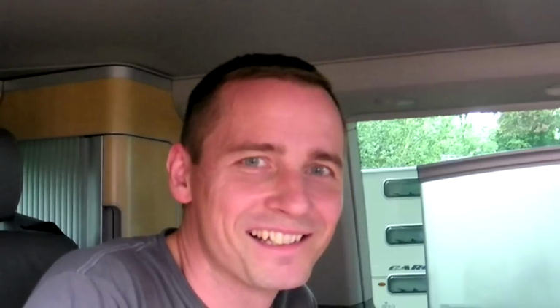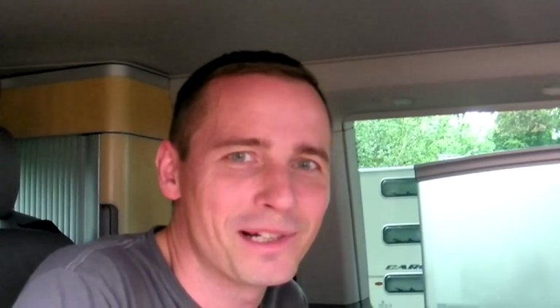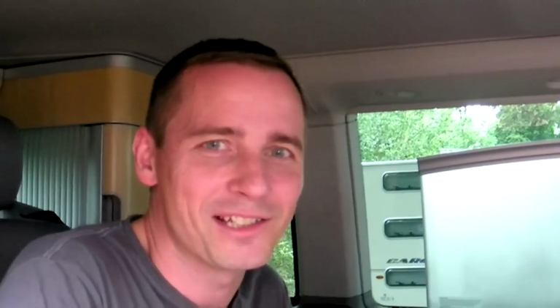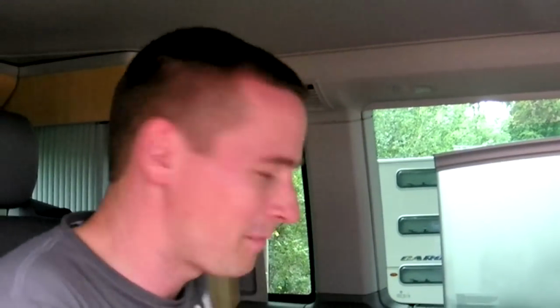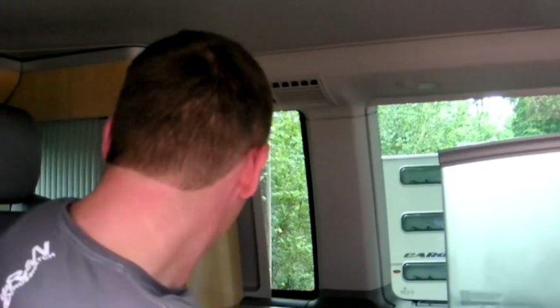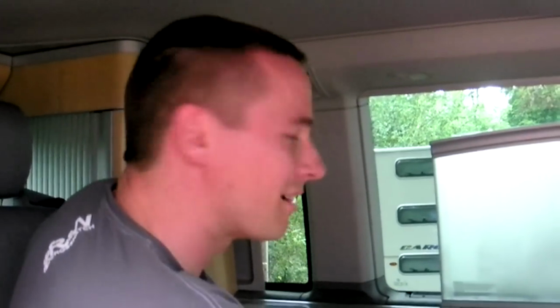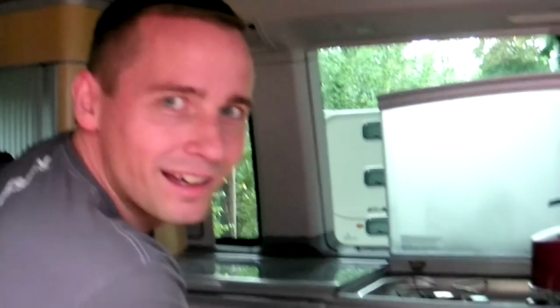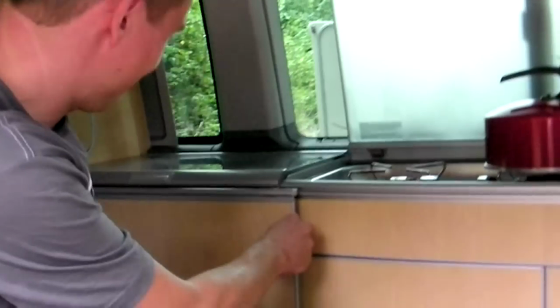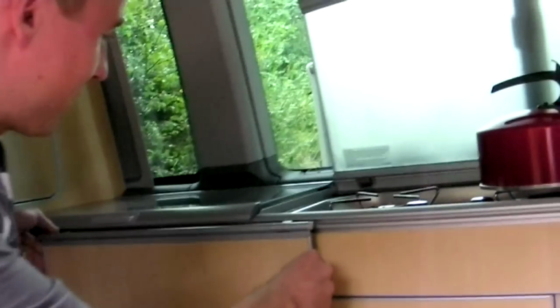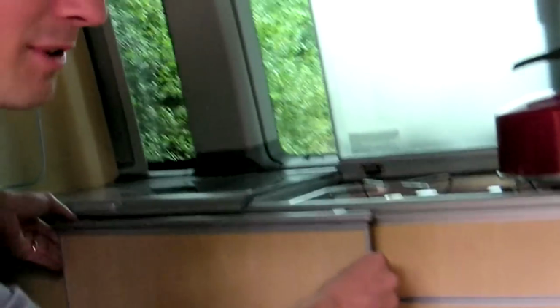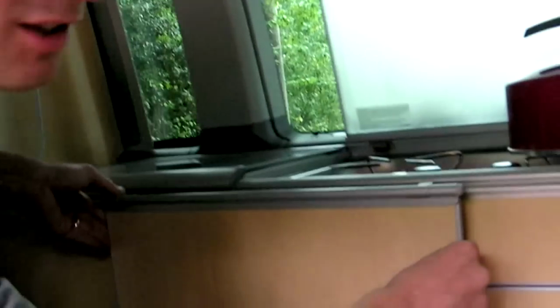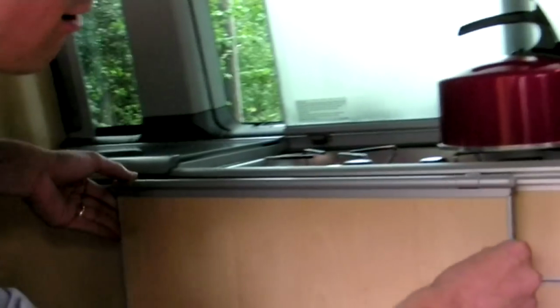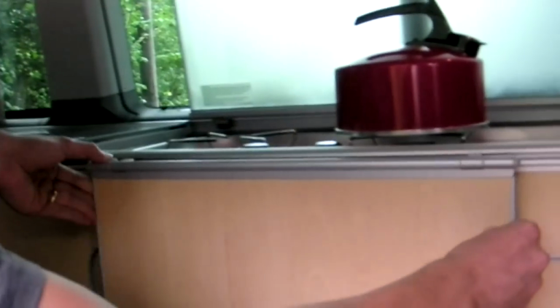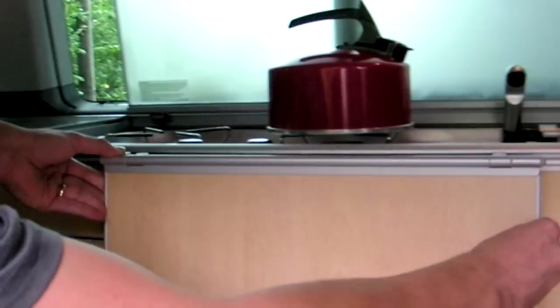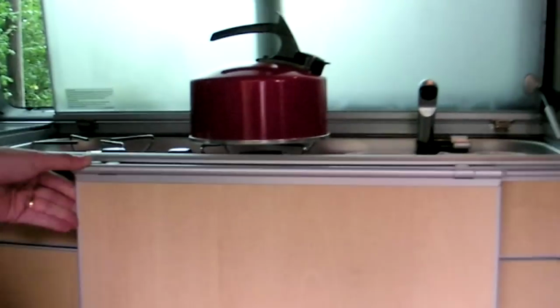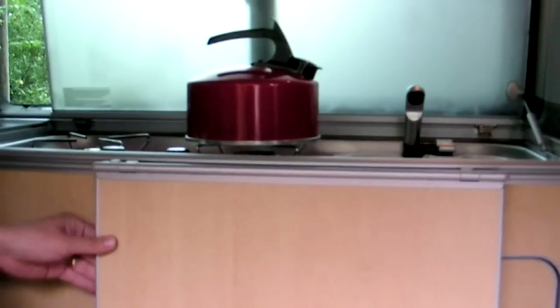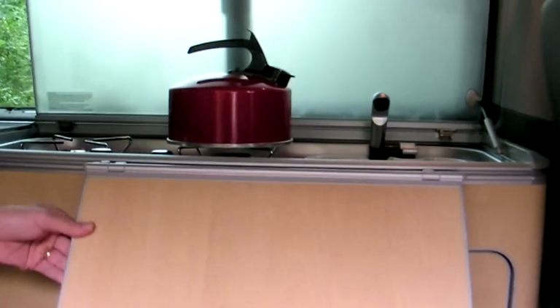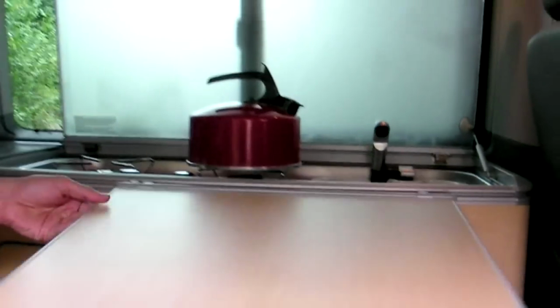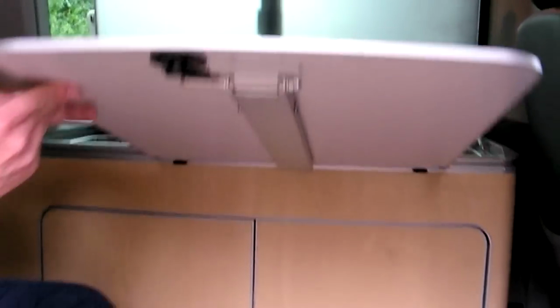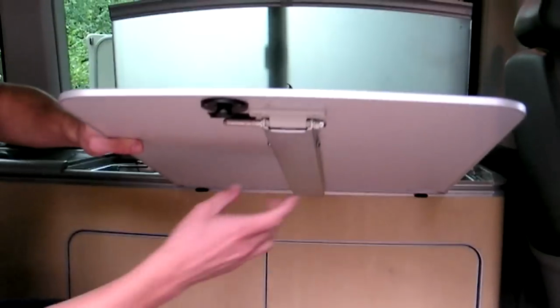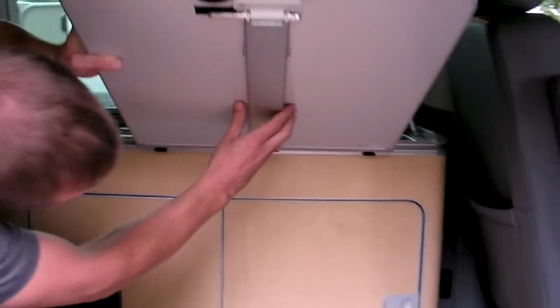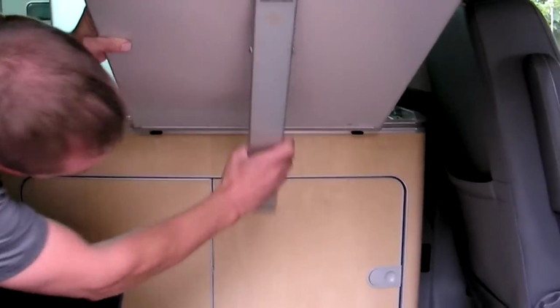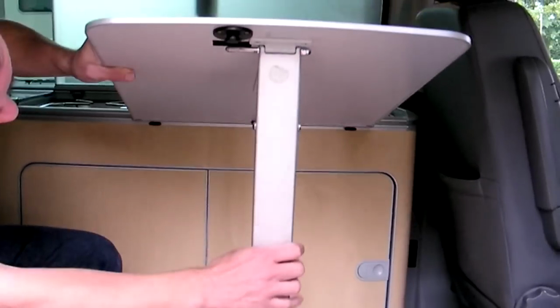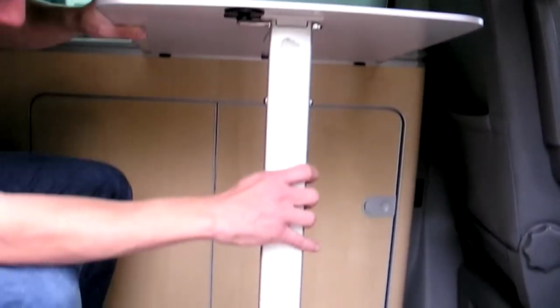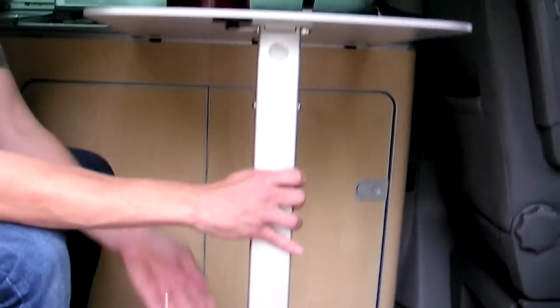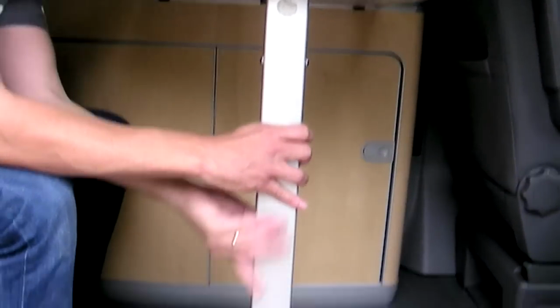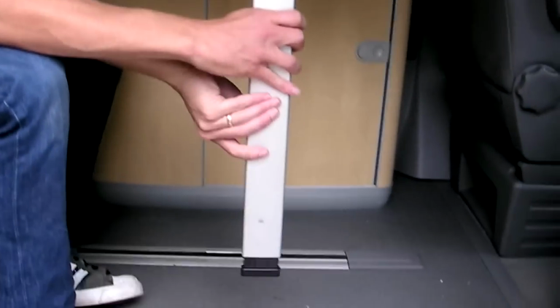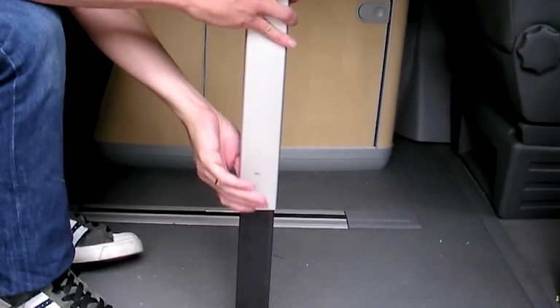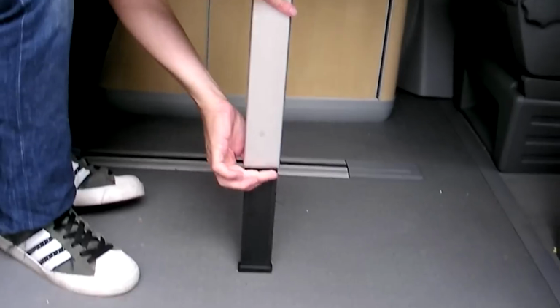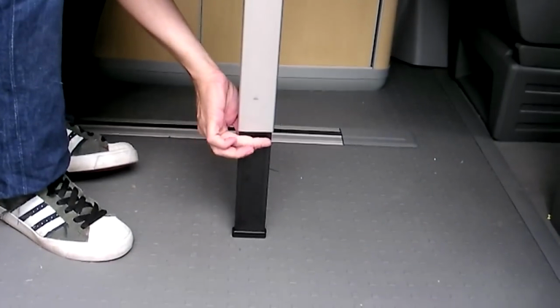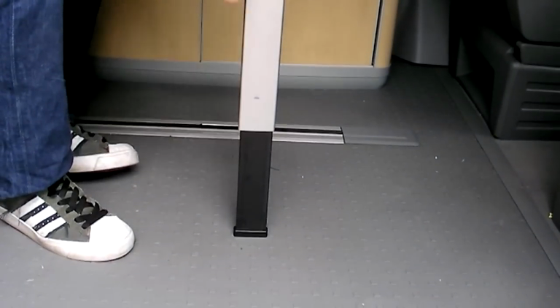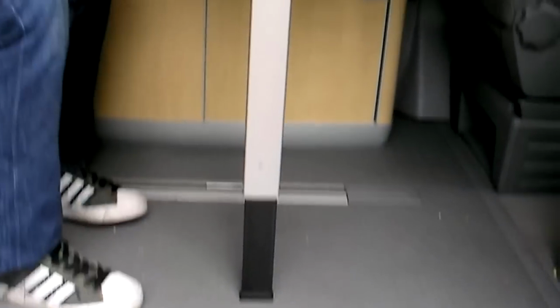So when it's dinner time, we have a table here that slides across, pops out, leg folds down. There you go, there's your table.